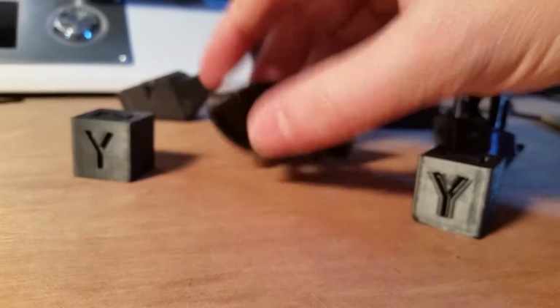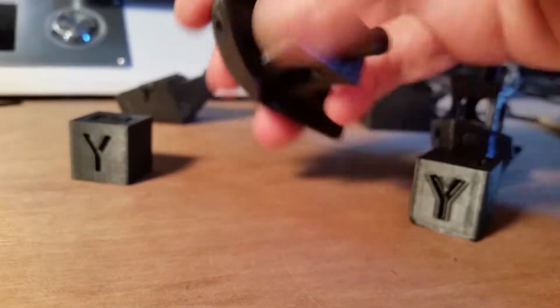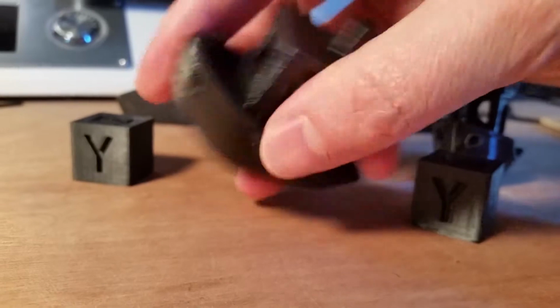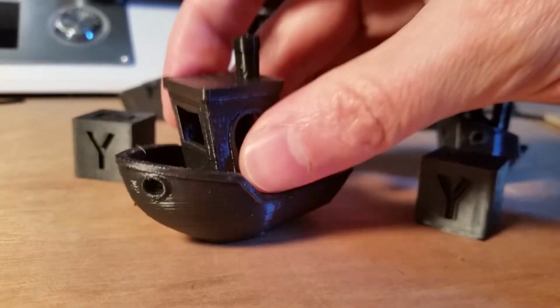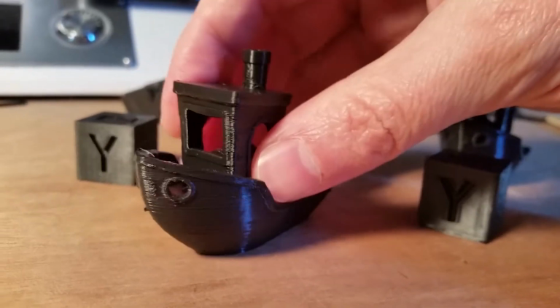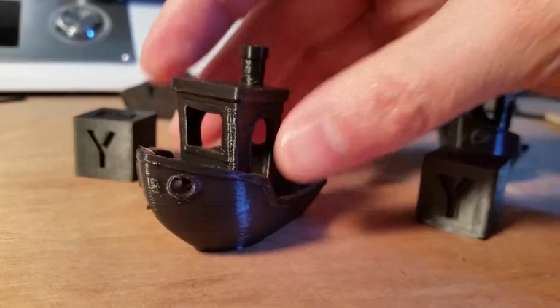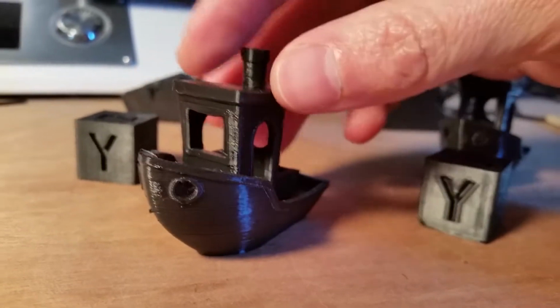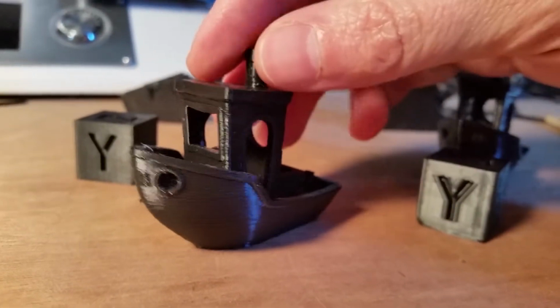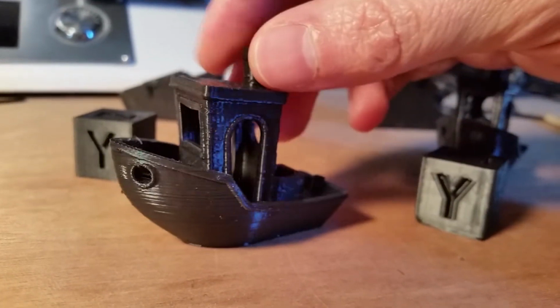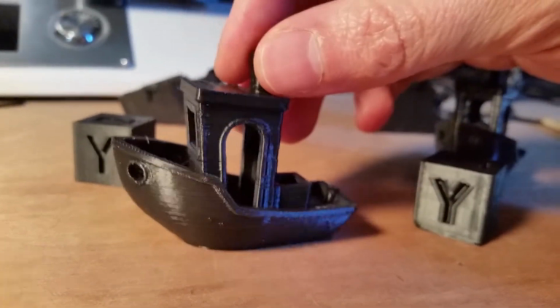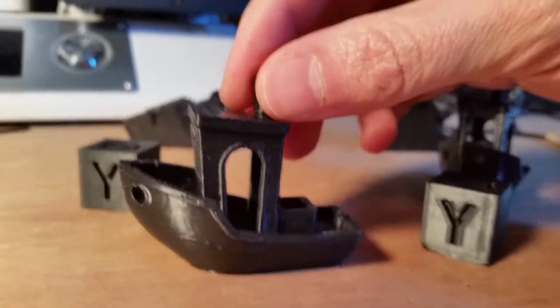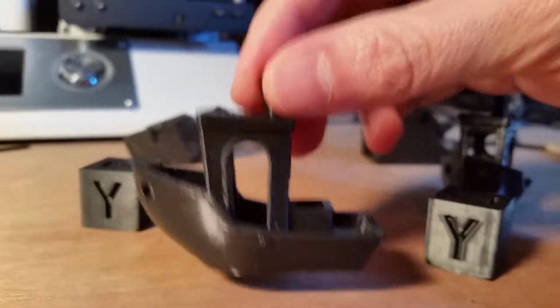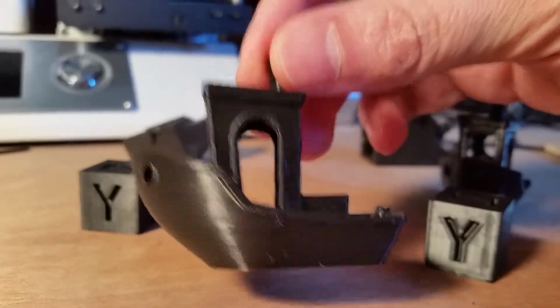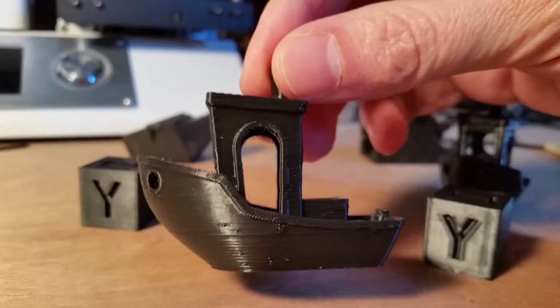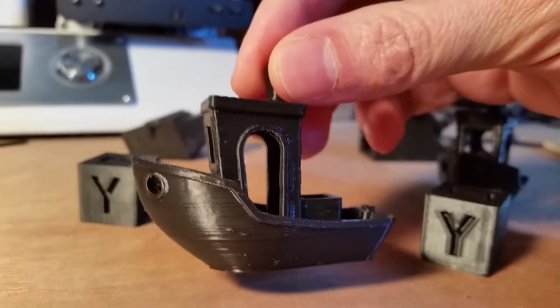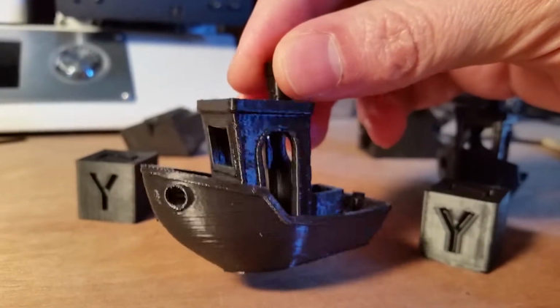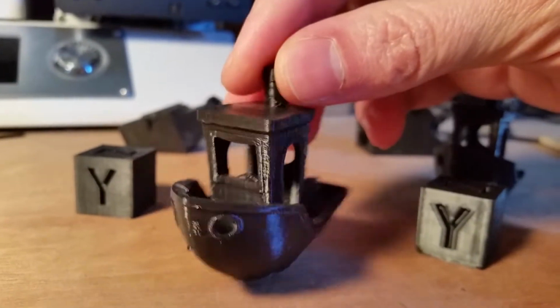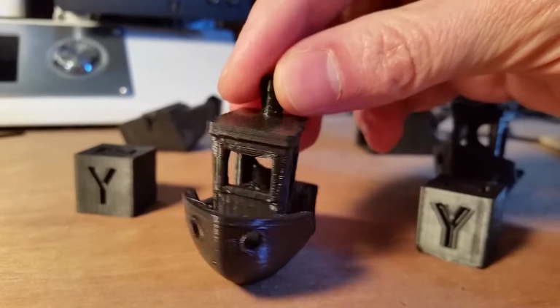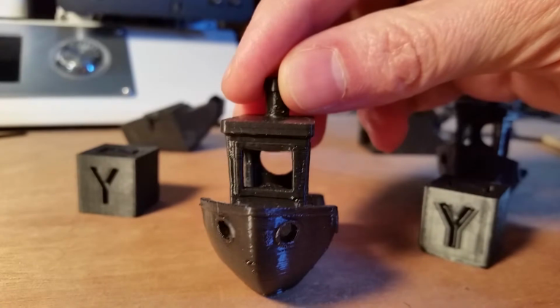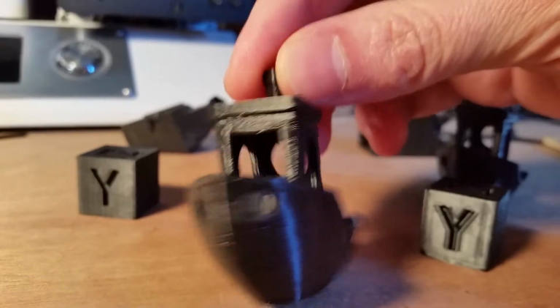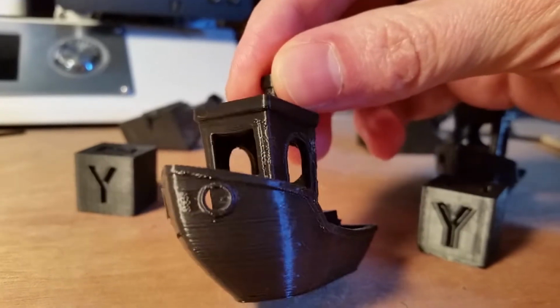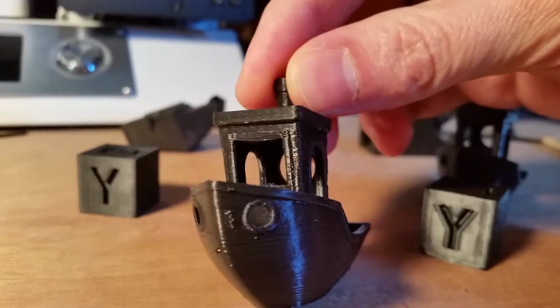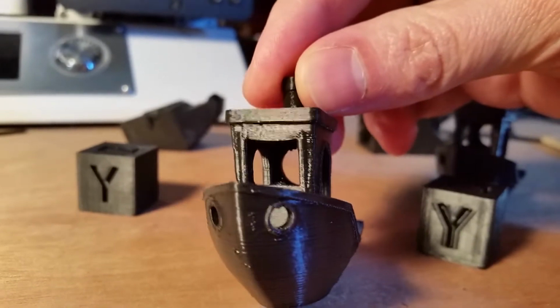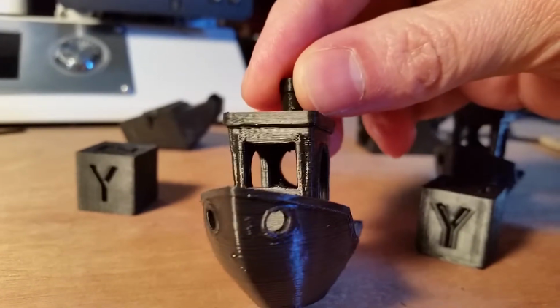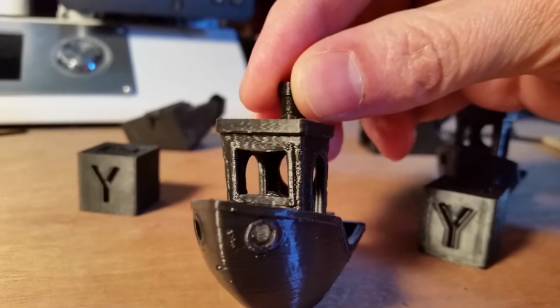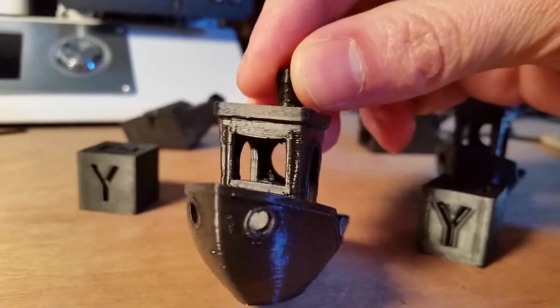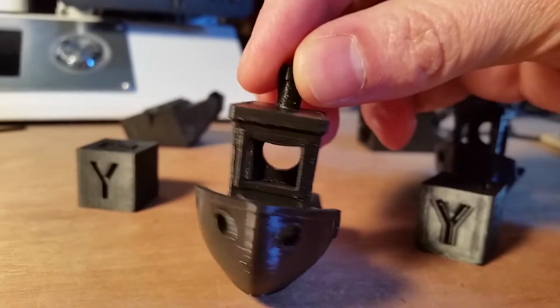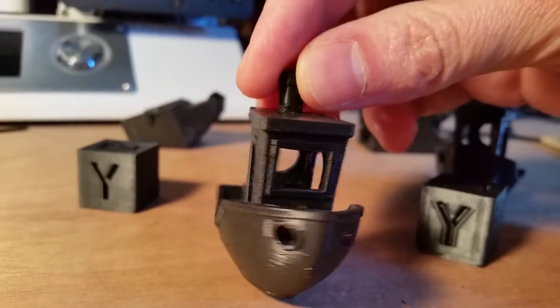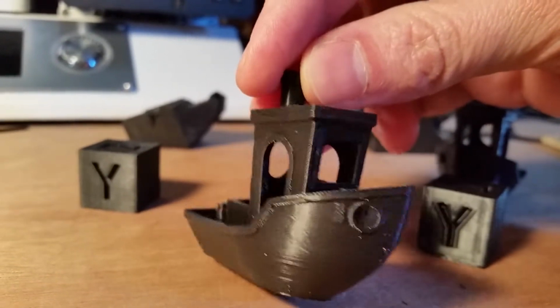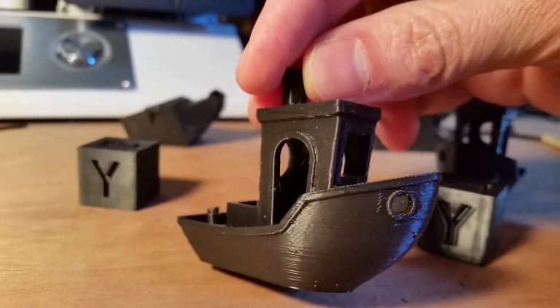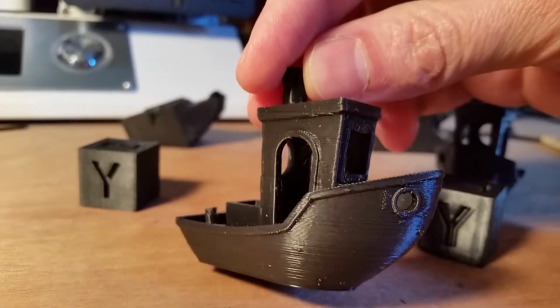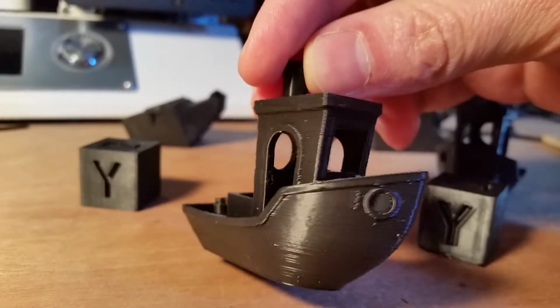The first test on the bench looks pretty good all around — a few little zits here and there, and slight drooping there at that hard archway.